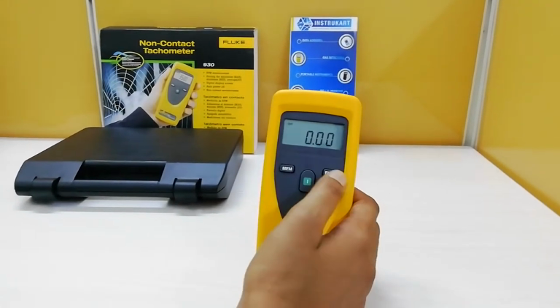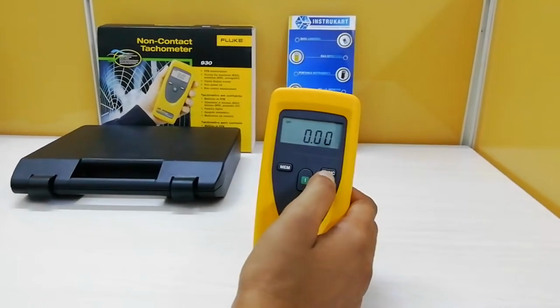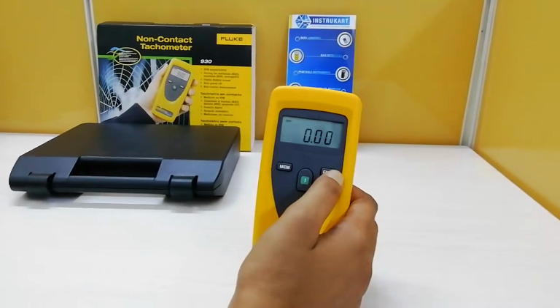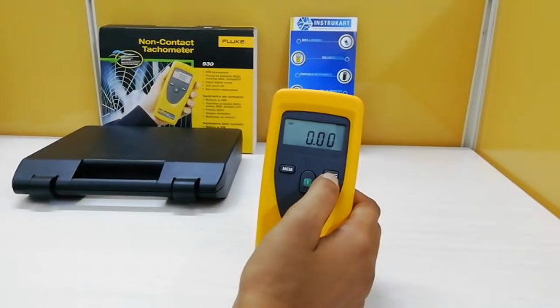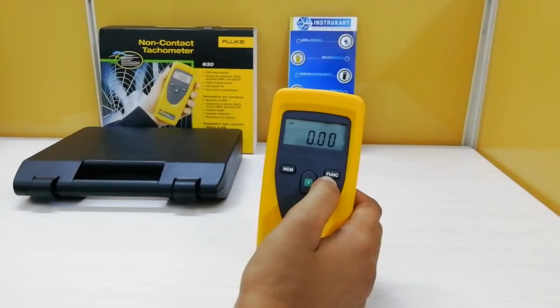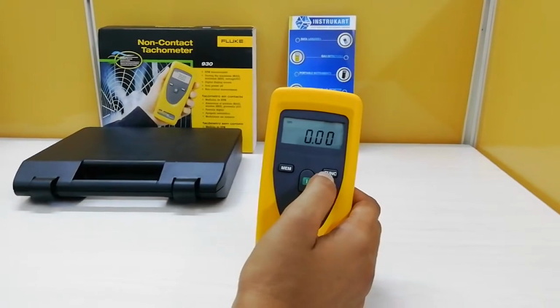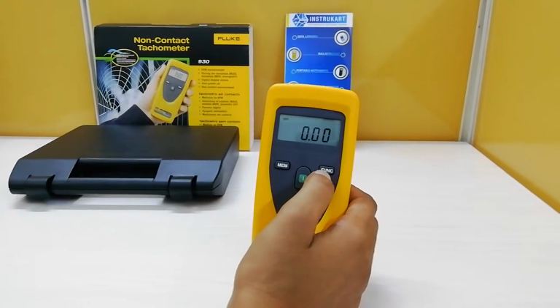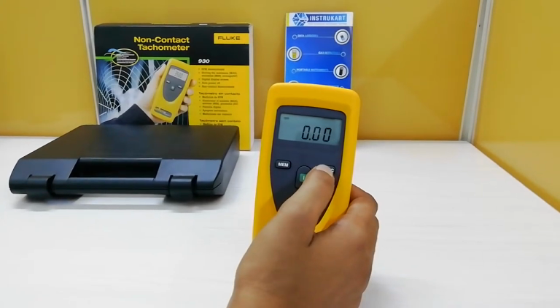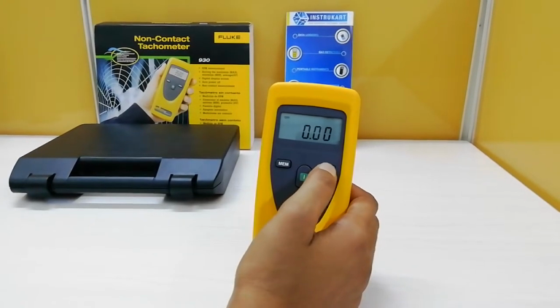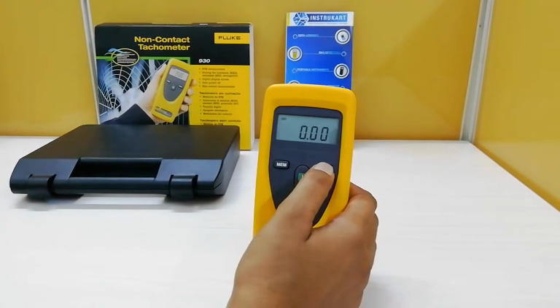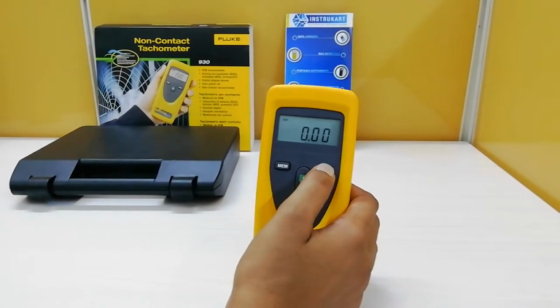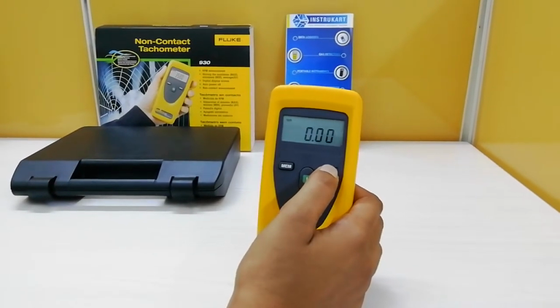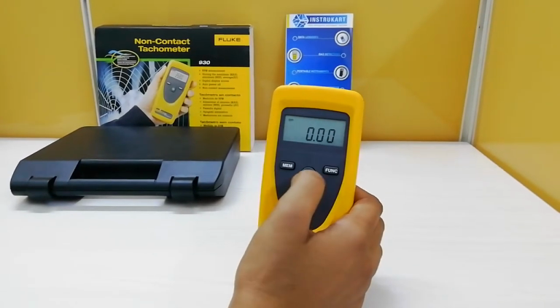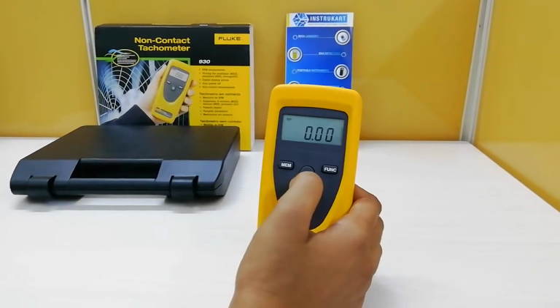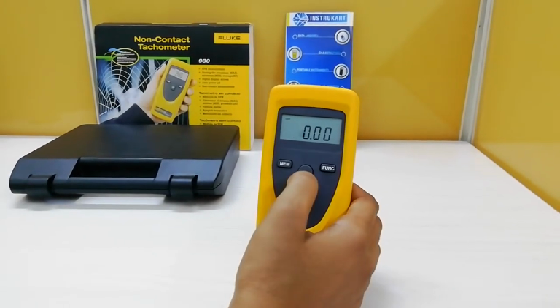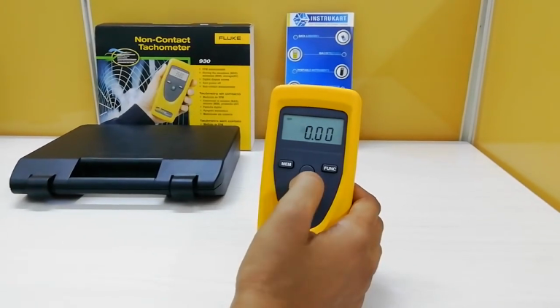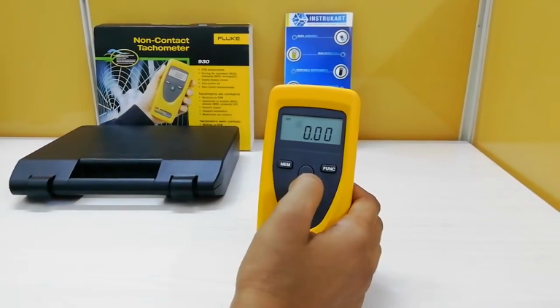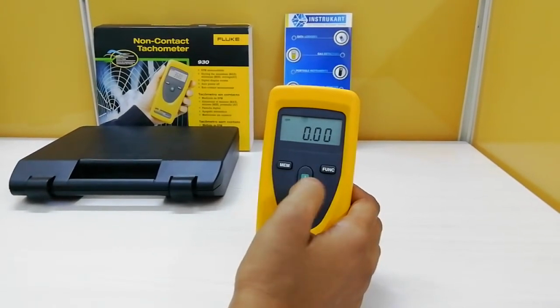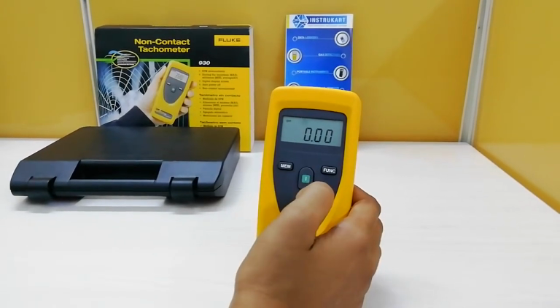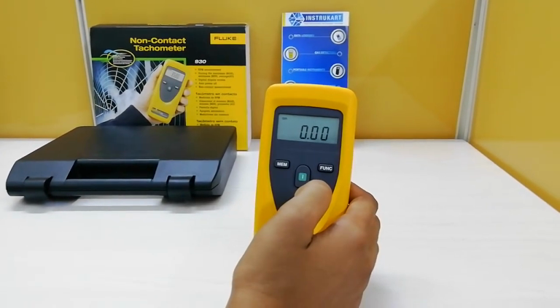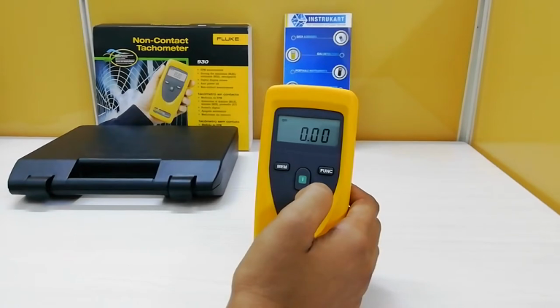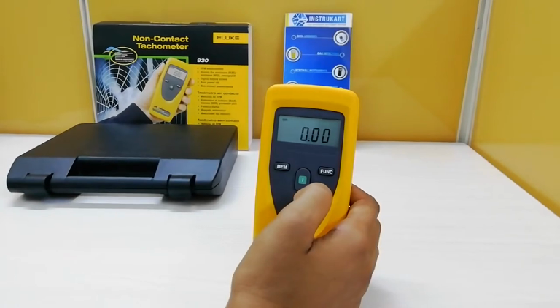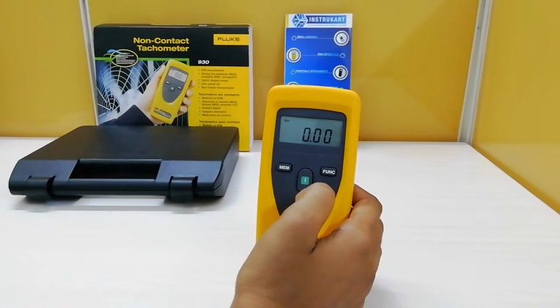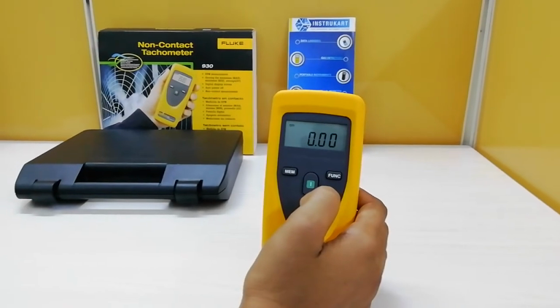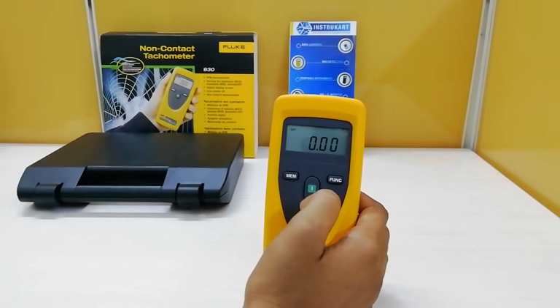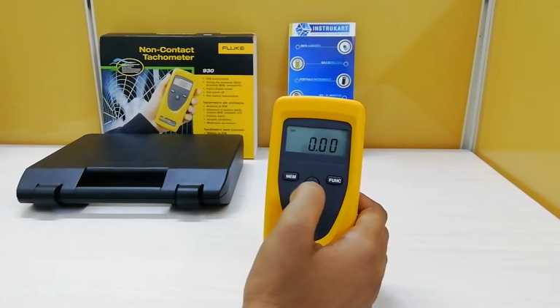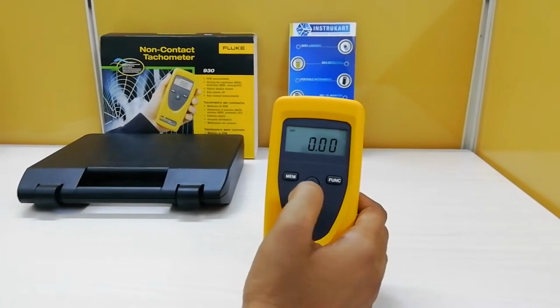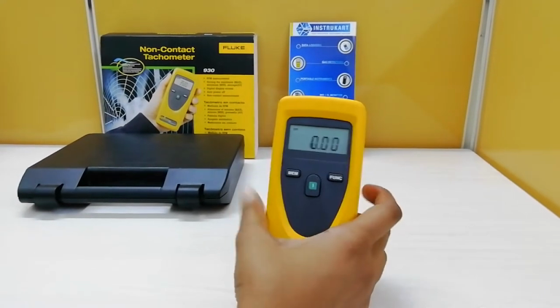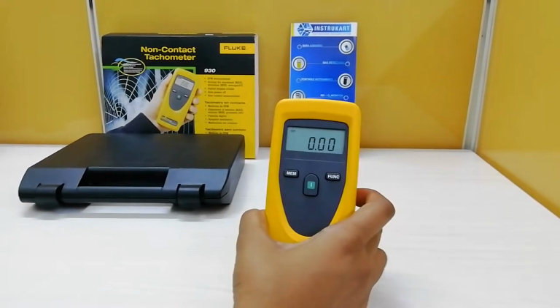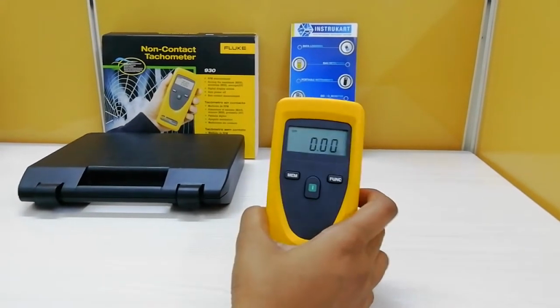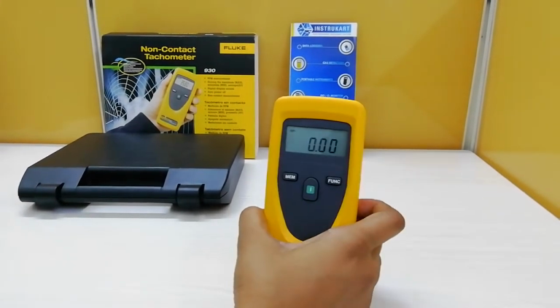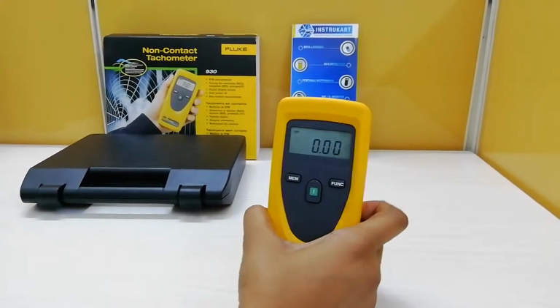The function key is used during measurement to change the units. This is the on and off key. Coming to the working principle.